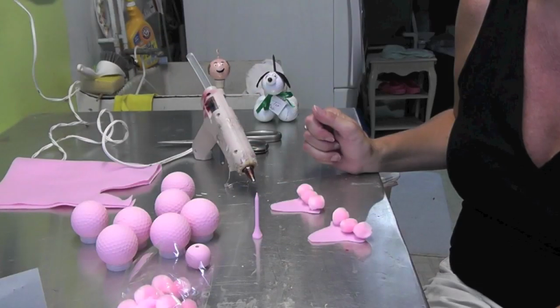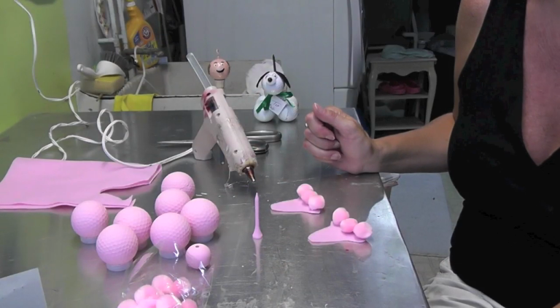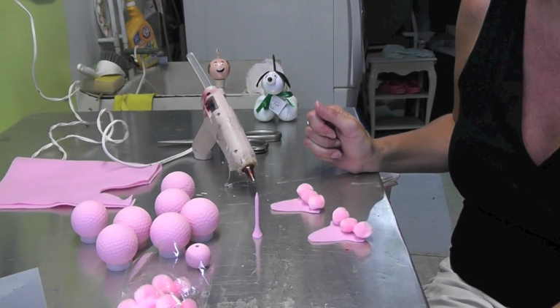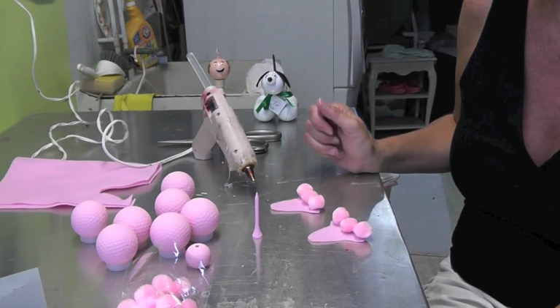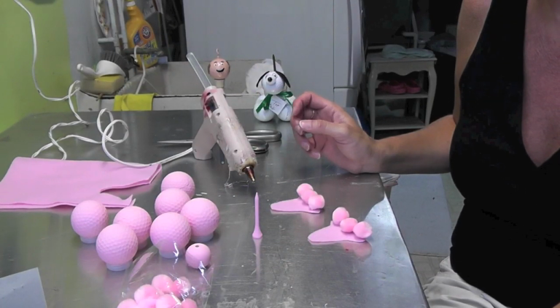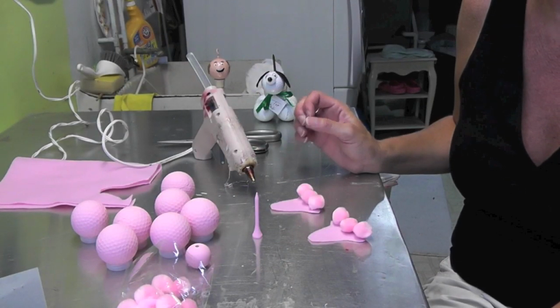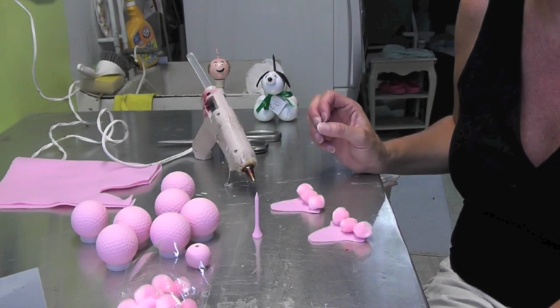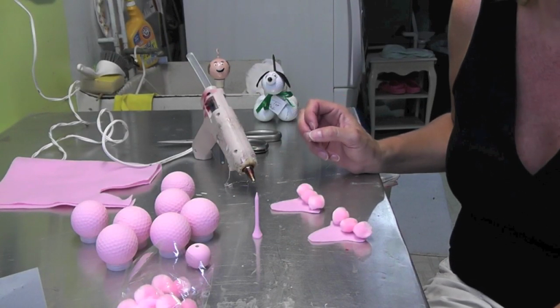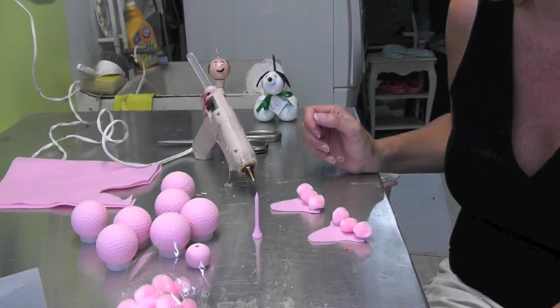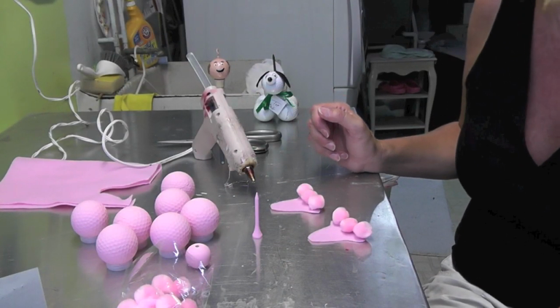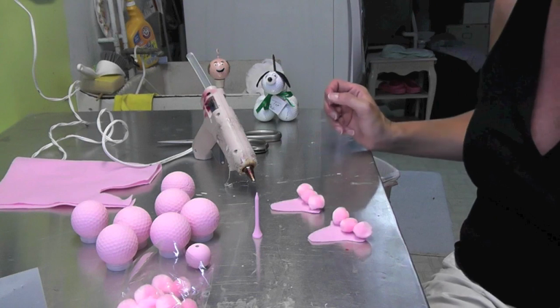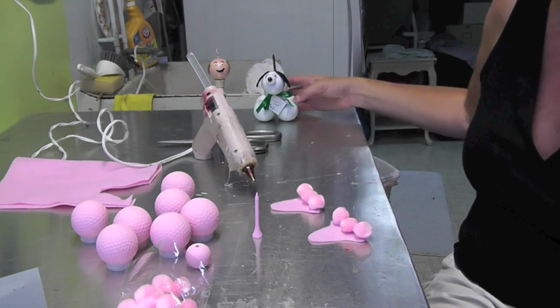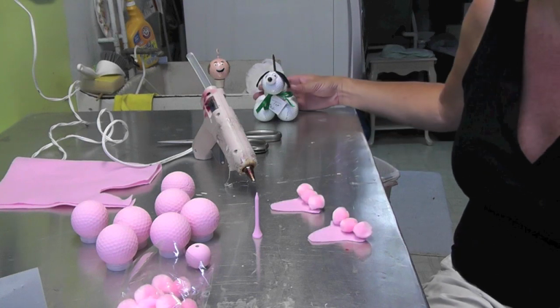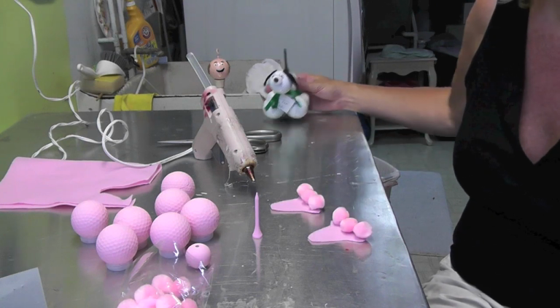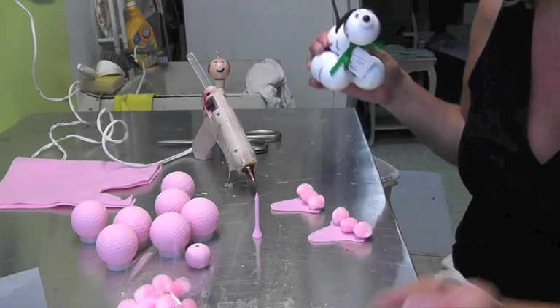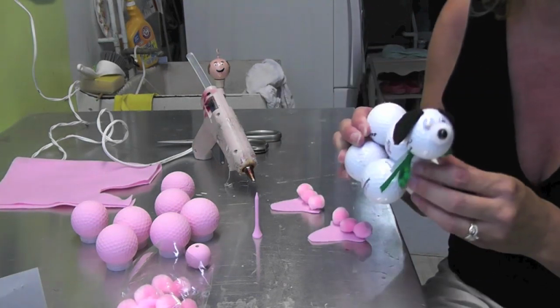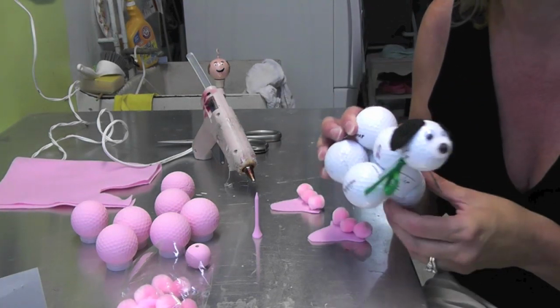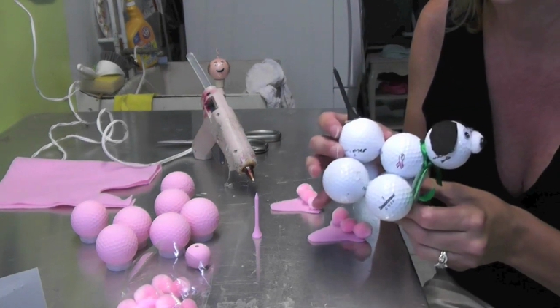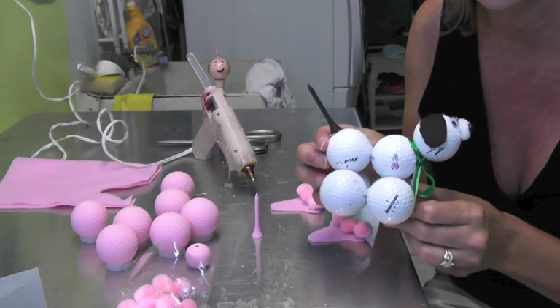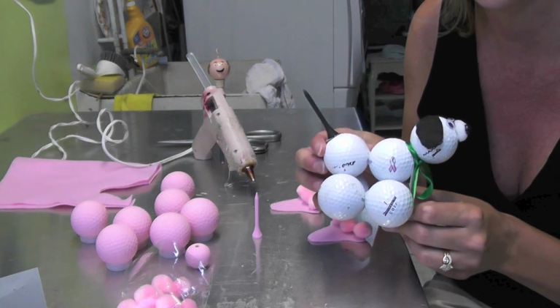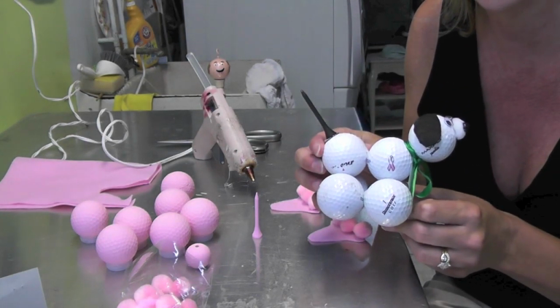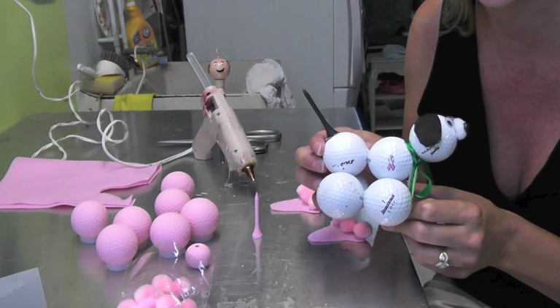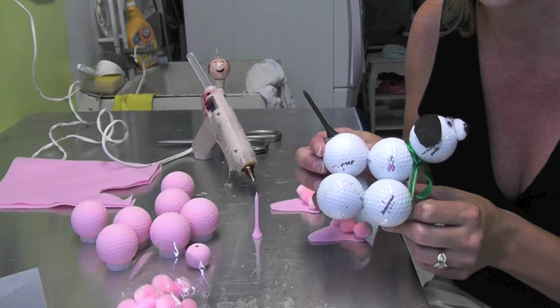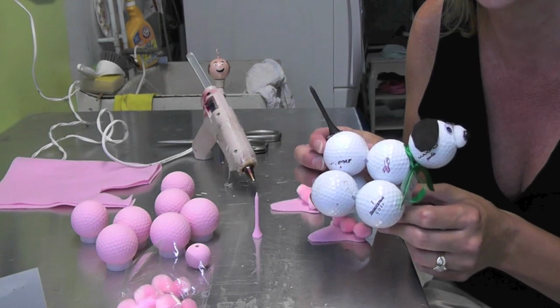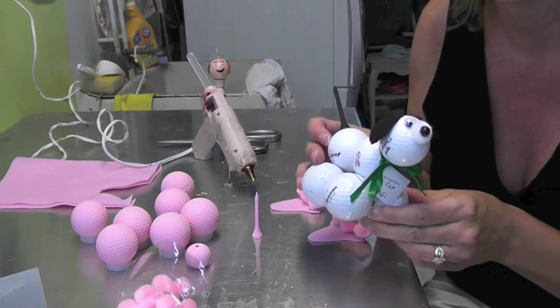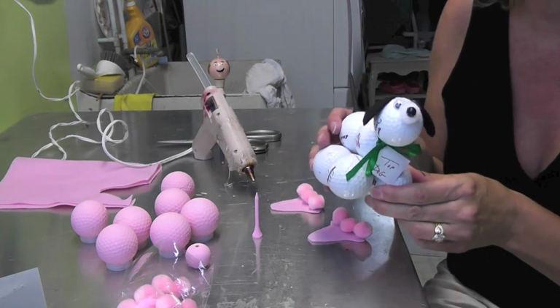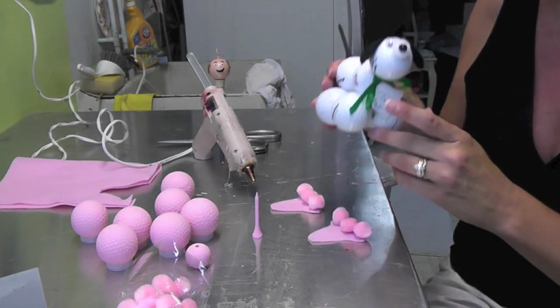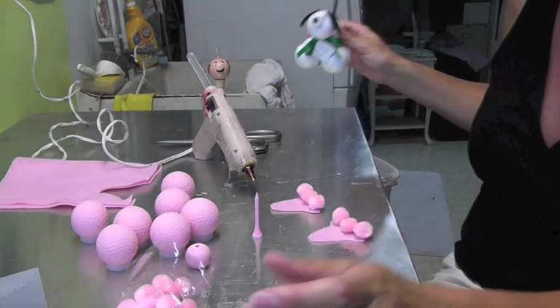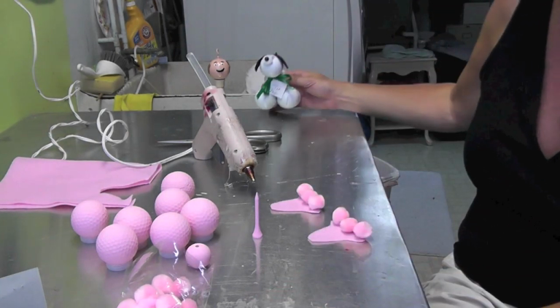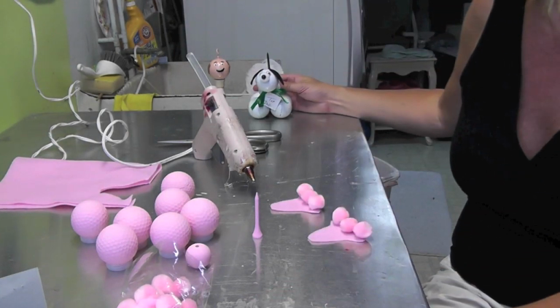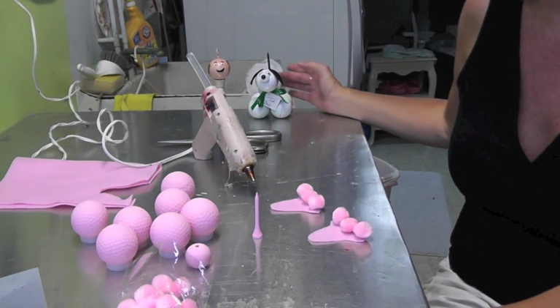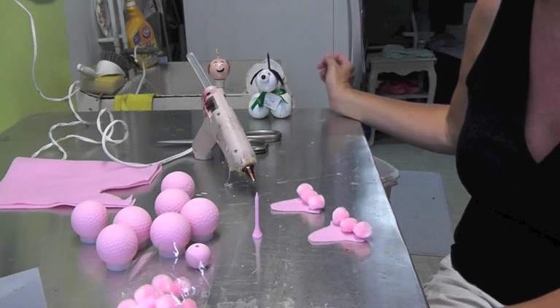Hi everyone! Today we're going to be making a pink French Poodle made out of golf balls. If you've seen my other video where we made the golf ball dog for Father's Day, we're going to step it up and go with a pink dog.